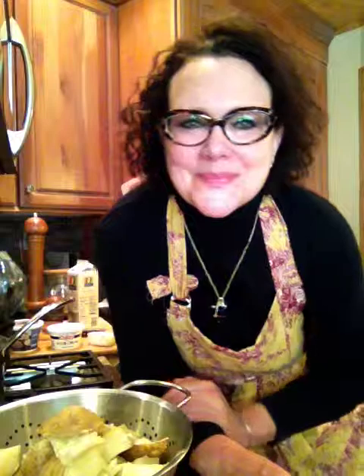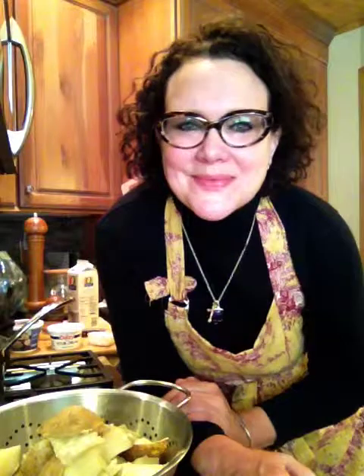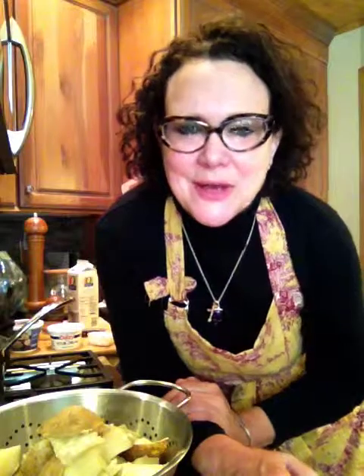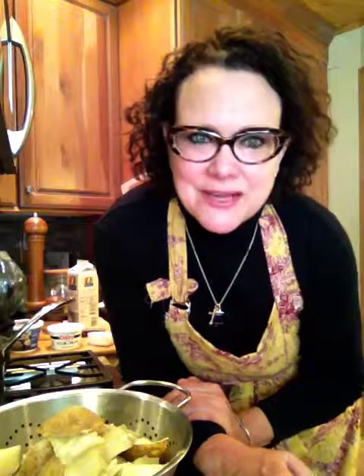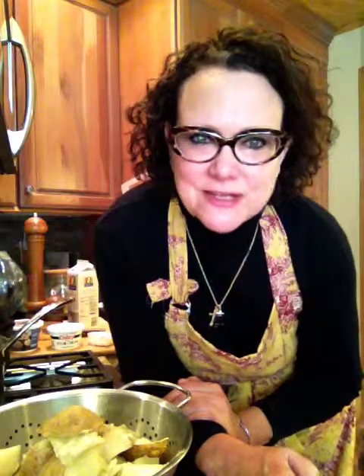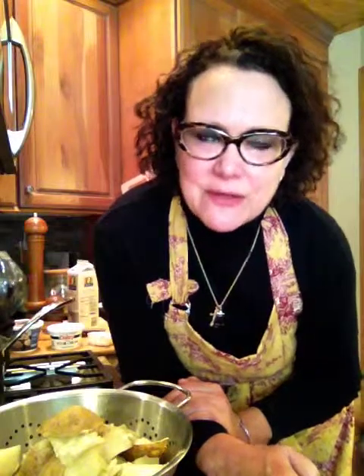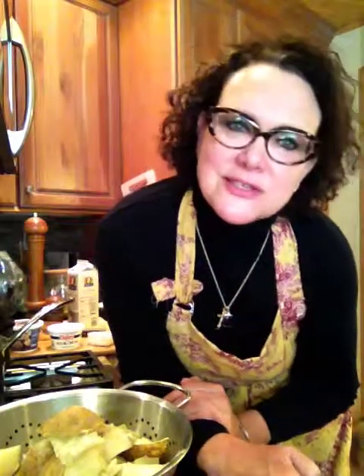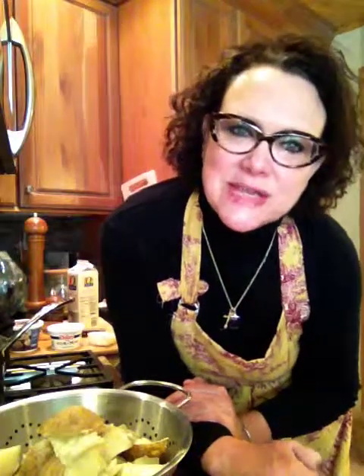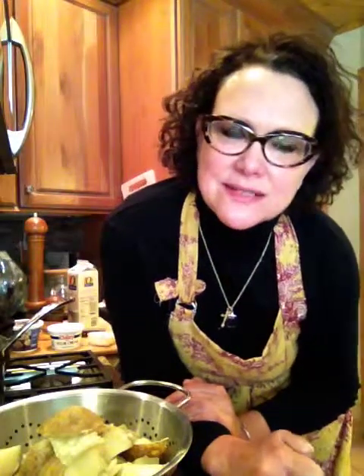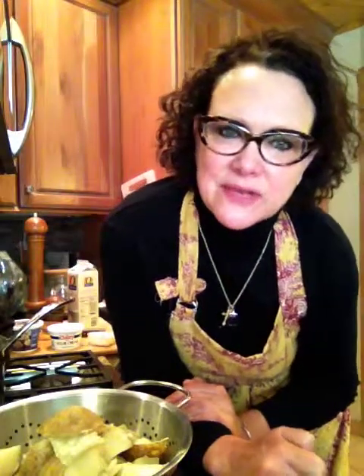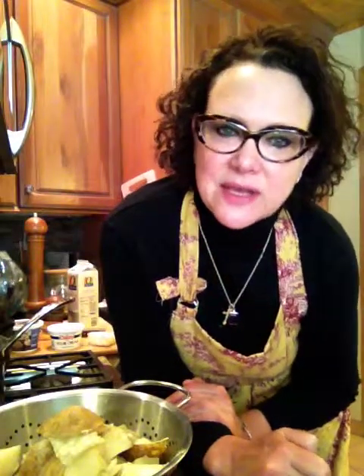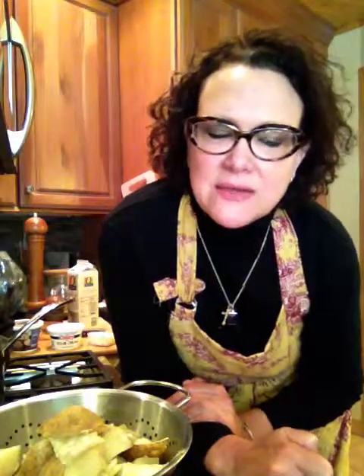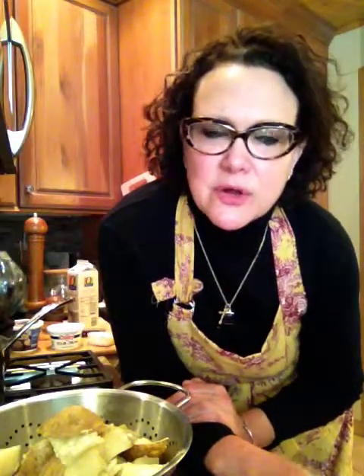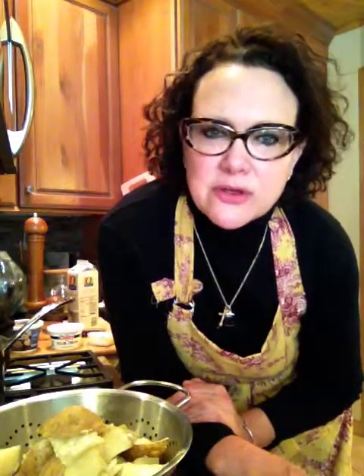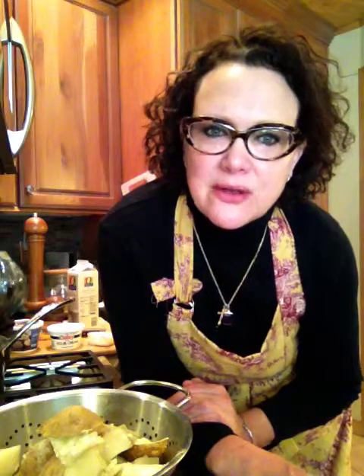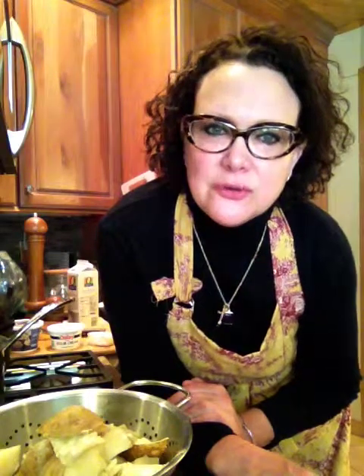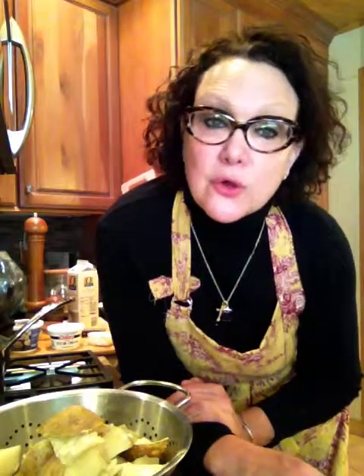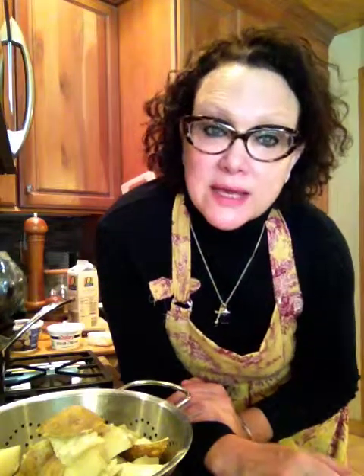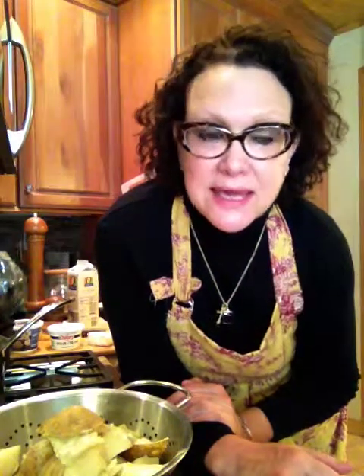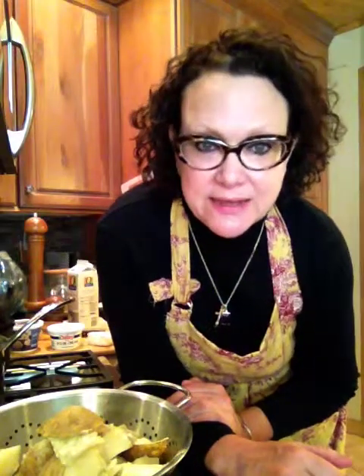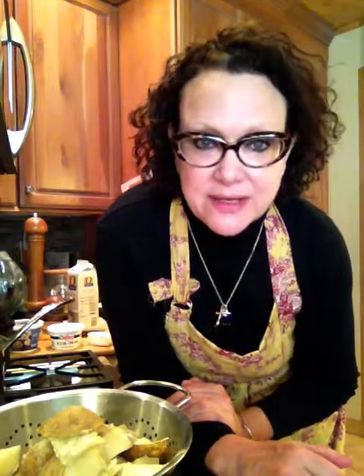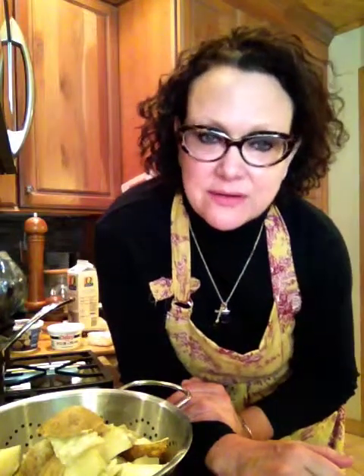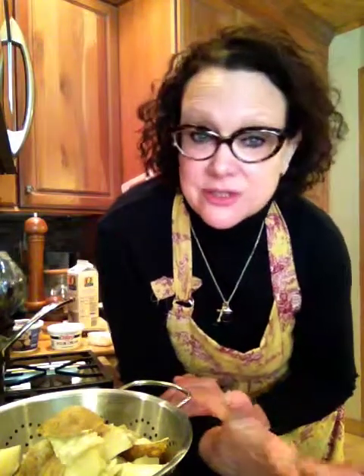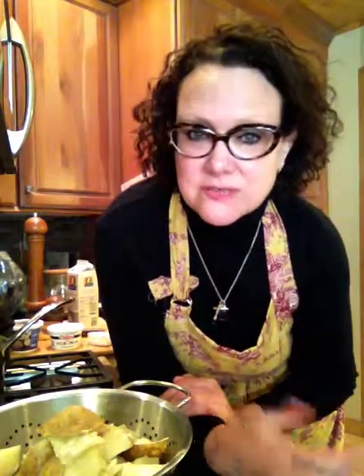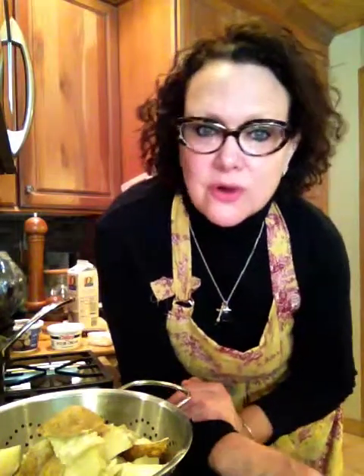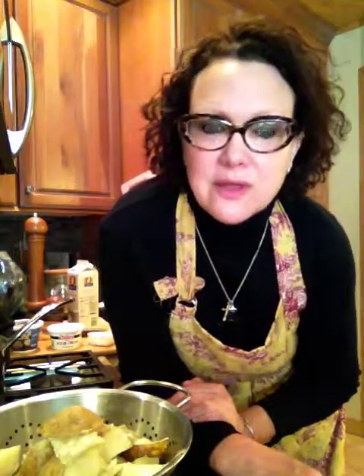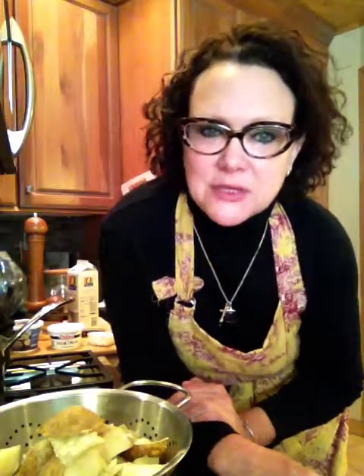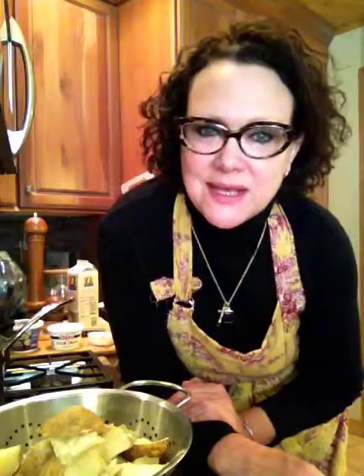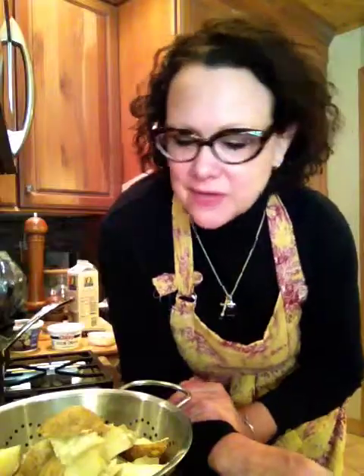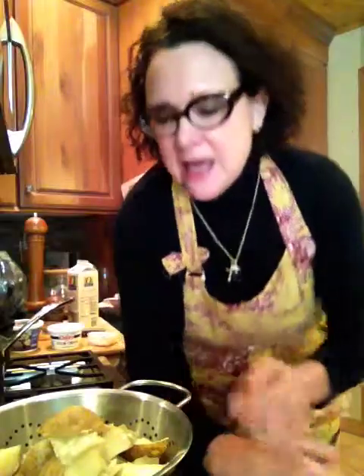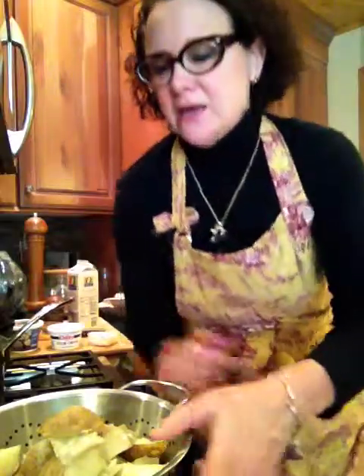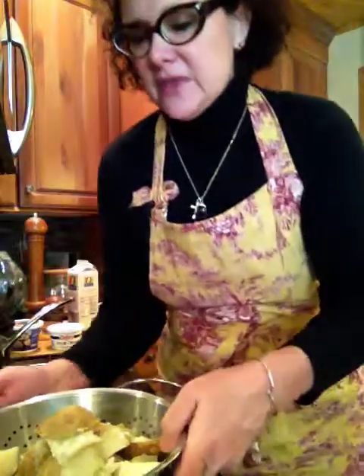Hello again friends and welcome back to Suzanne Elizabeth's kitchen. Today we're going to show you how to make quick, easy, and delicious mashed potatoes.